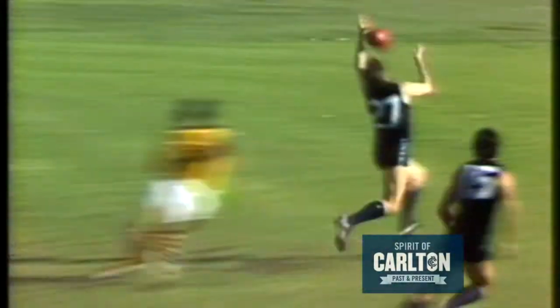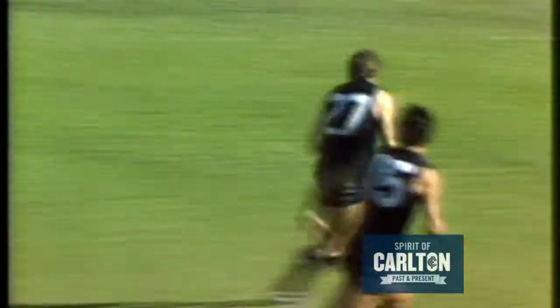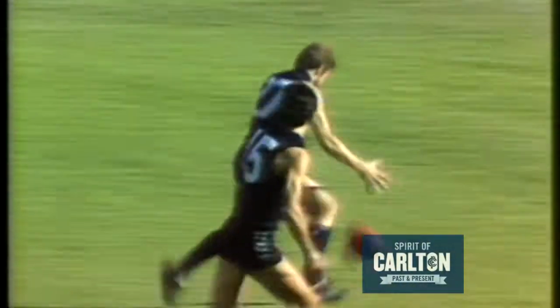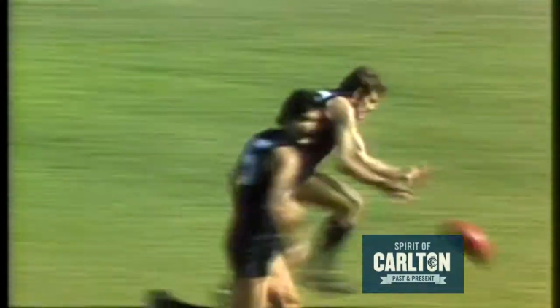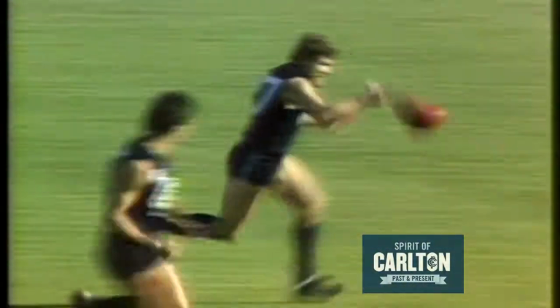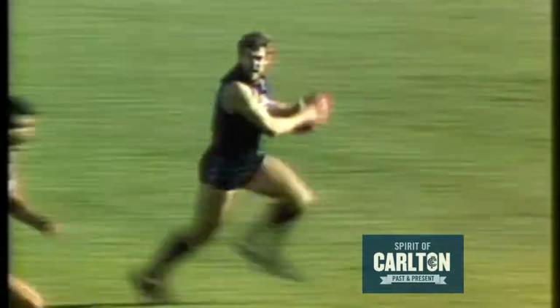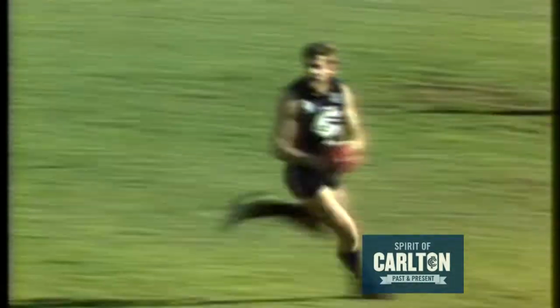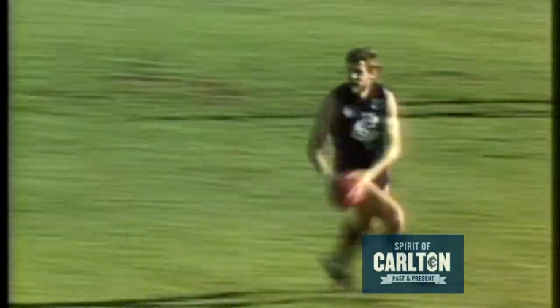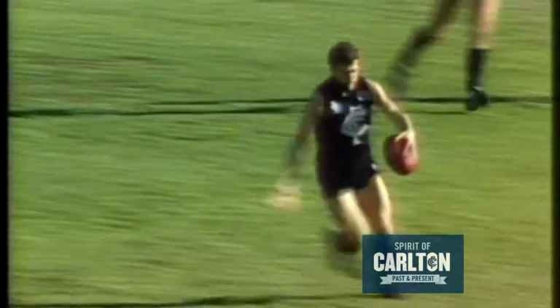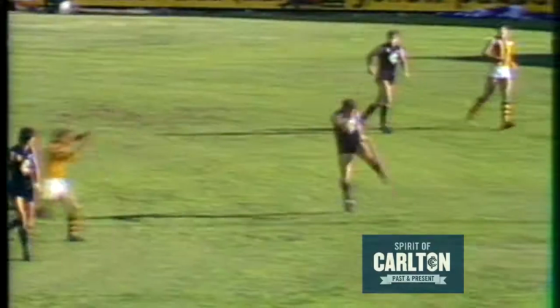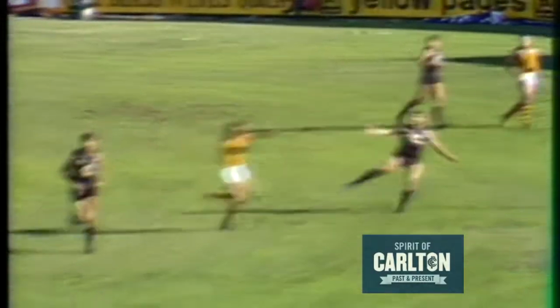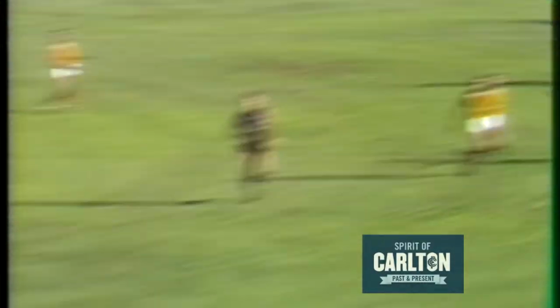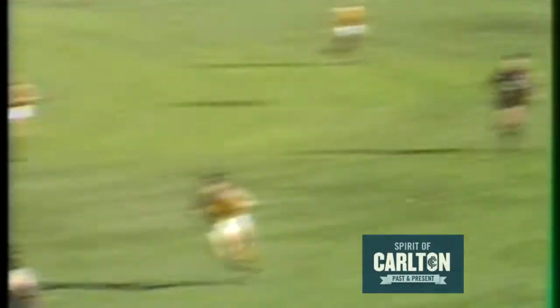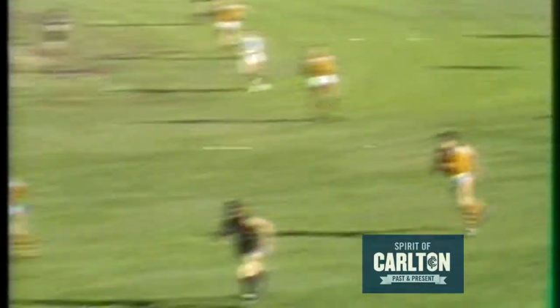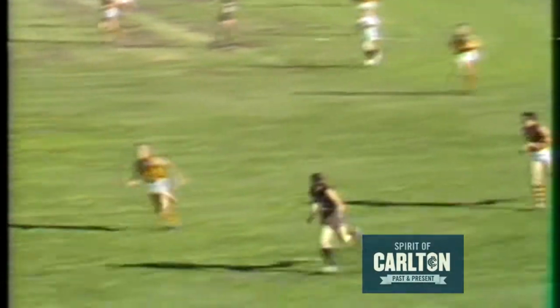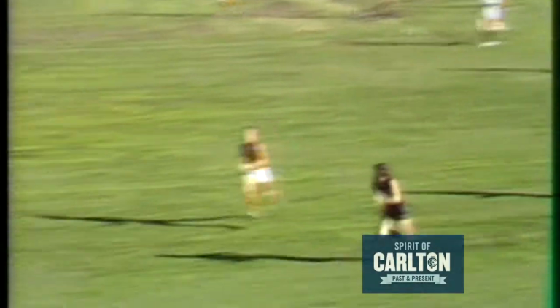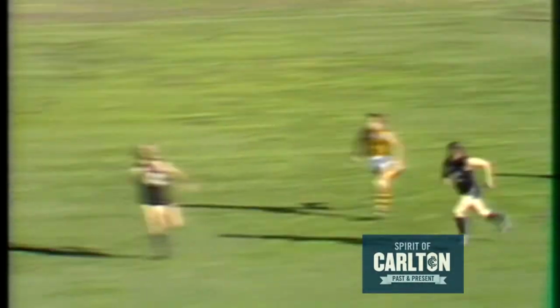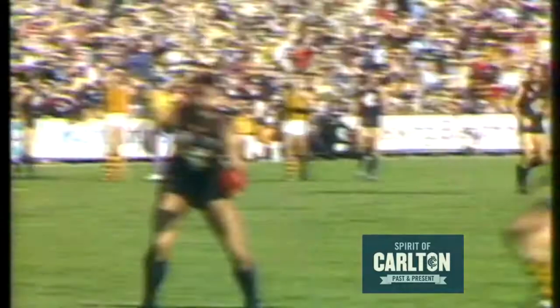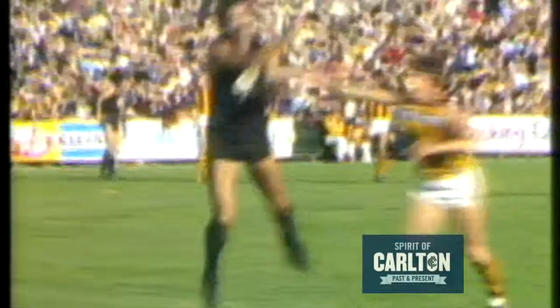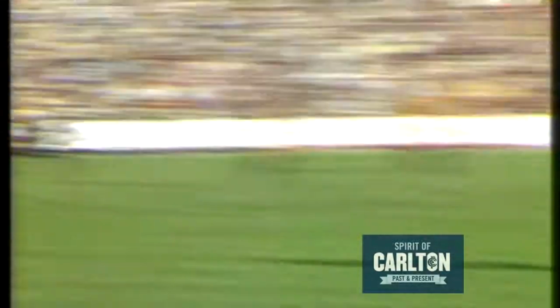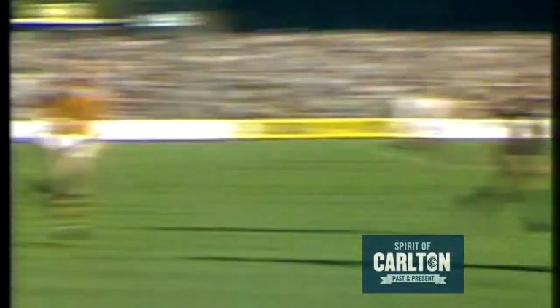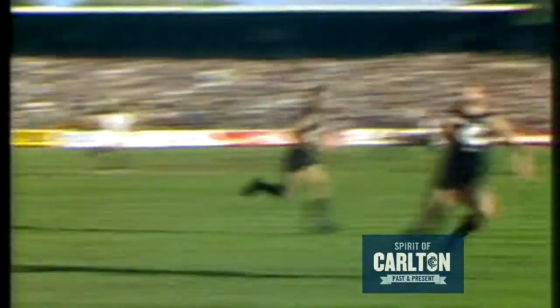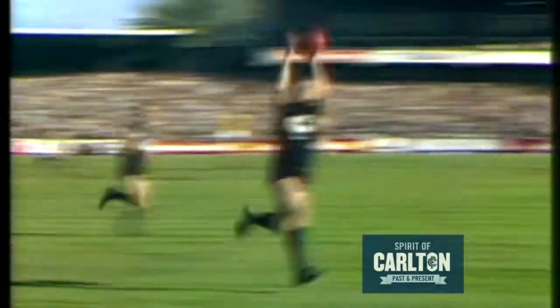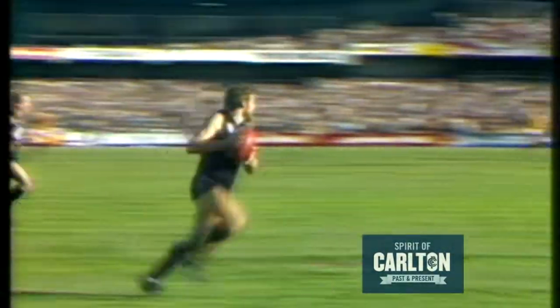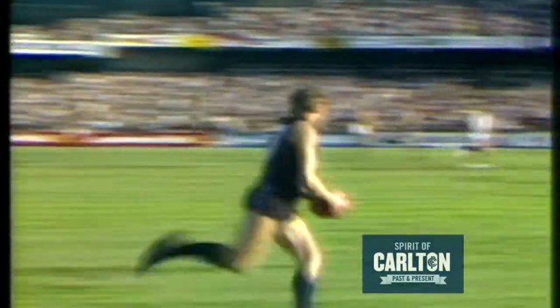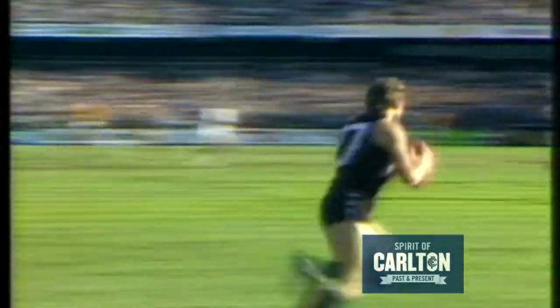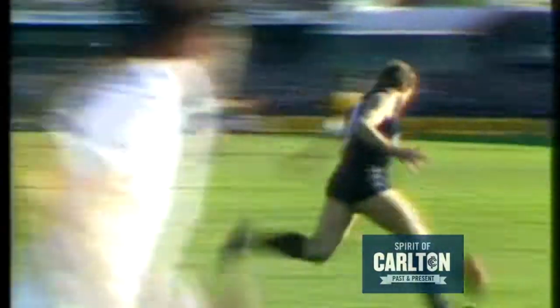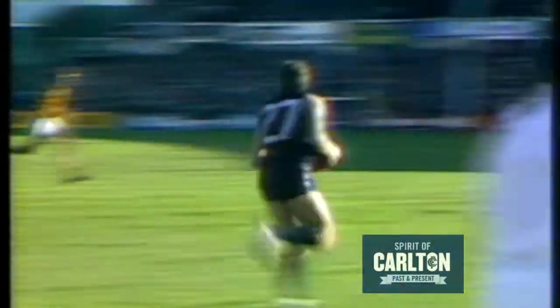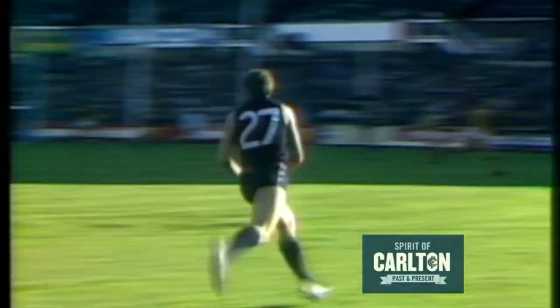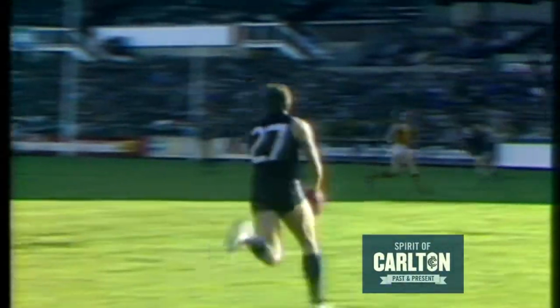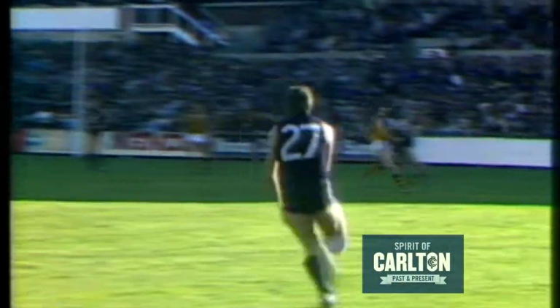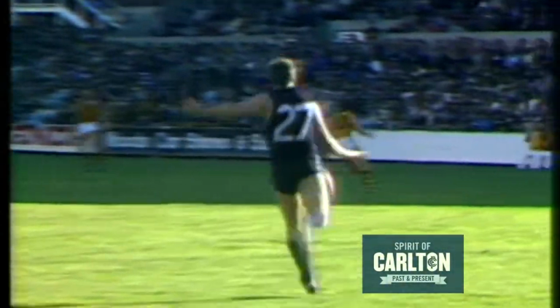Drives it towards centre half-forward. An awkward bounce for Hunter, but he's well backed up by Des Inglis. Inglis brings the ball around to the member's side wing — perfect left by Mark Coon. Now the hand pass comes to Inglis.